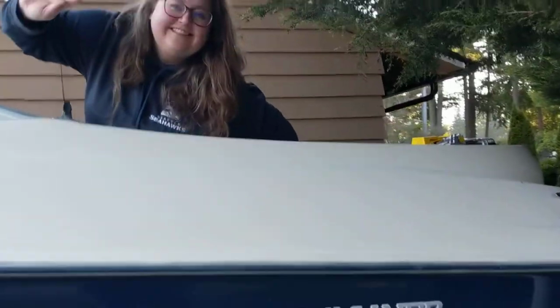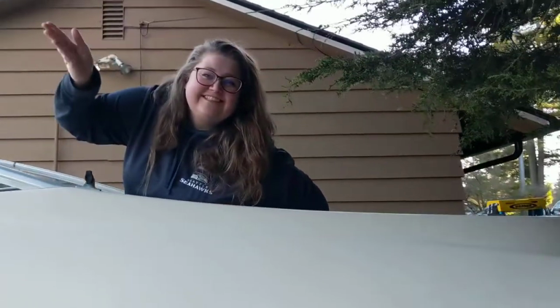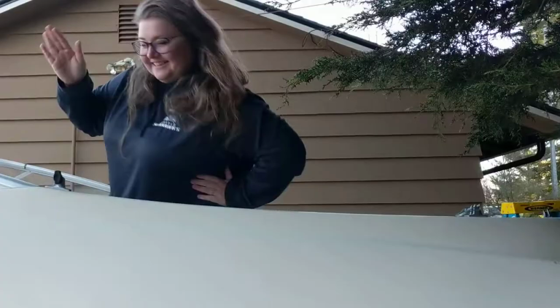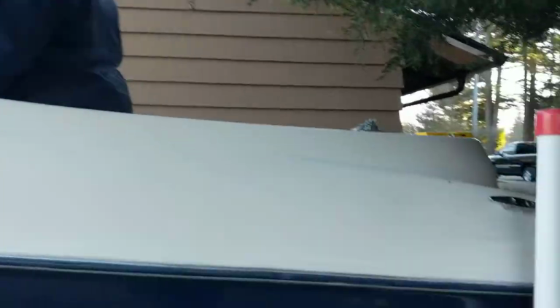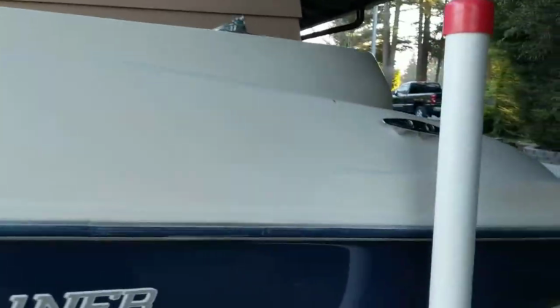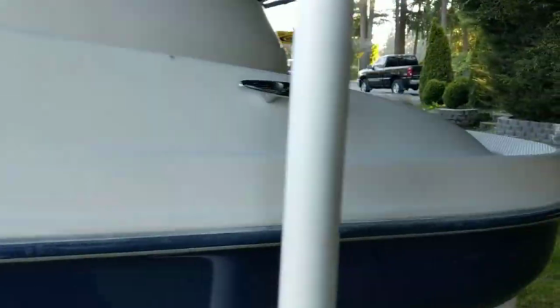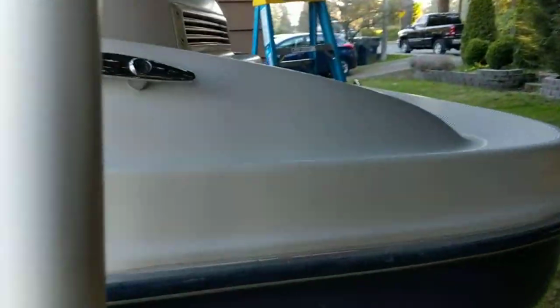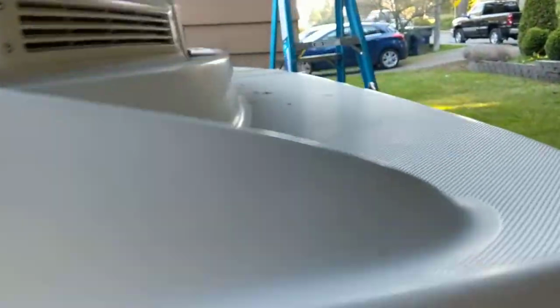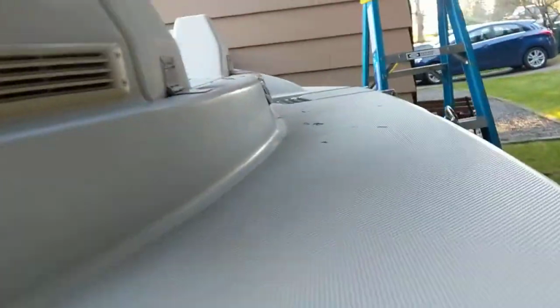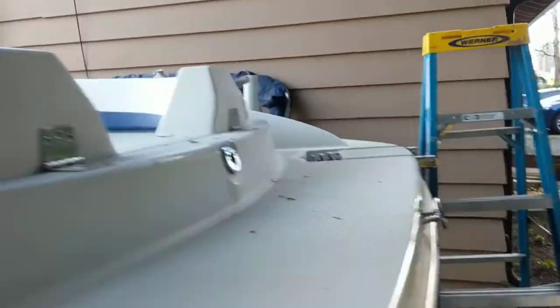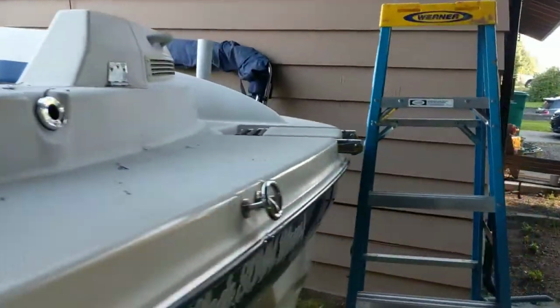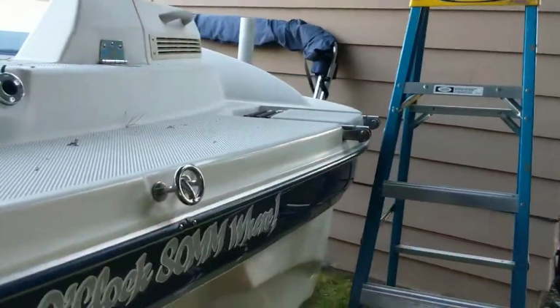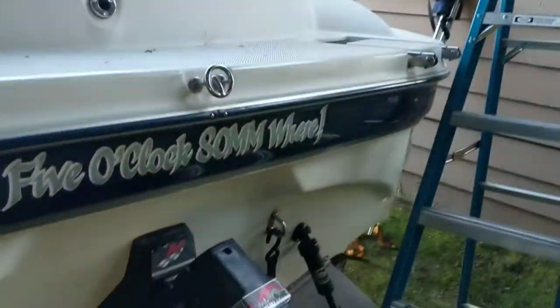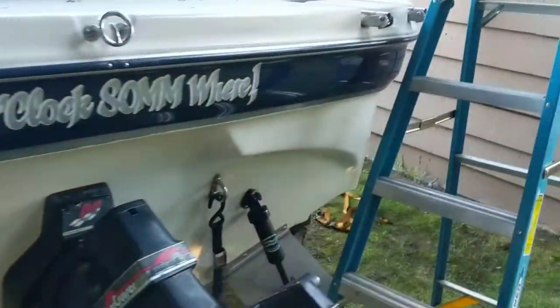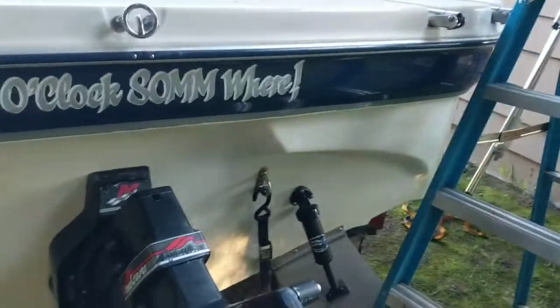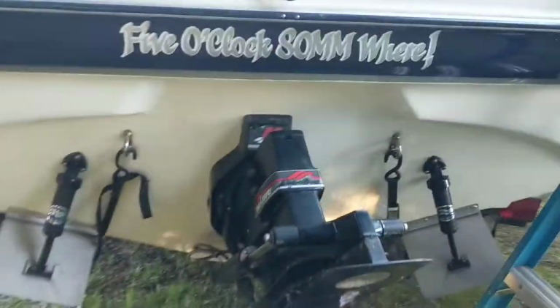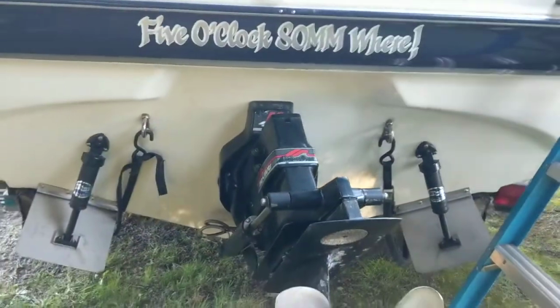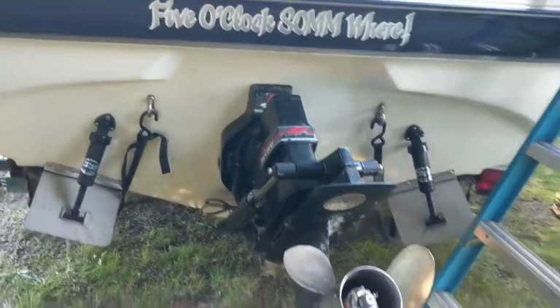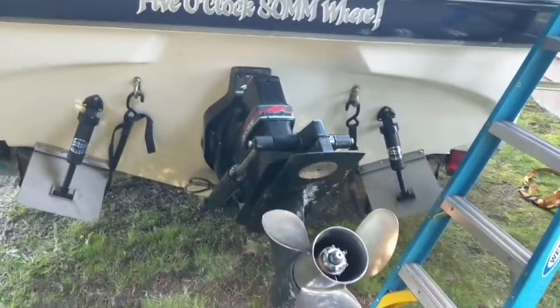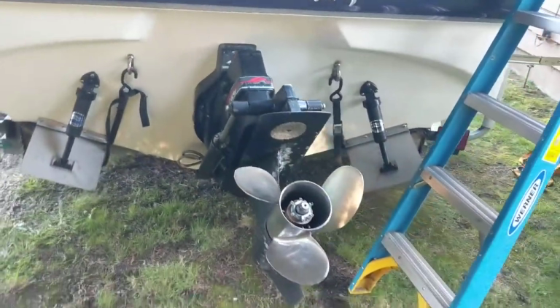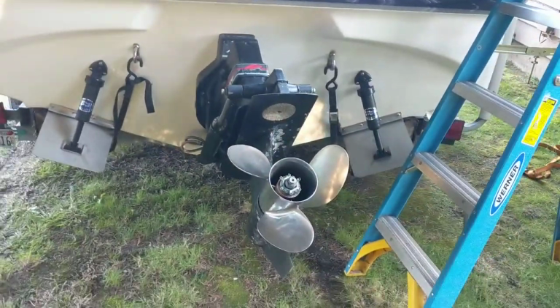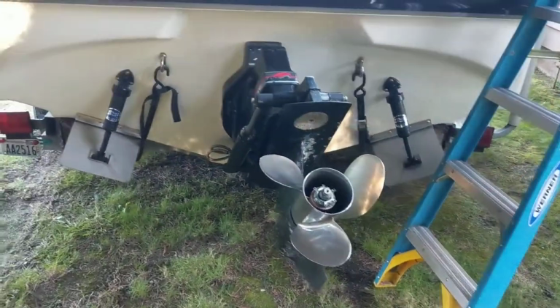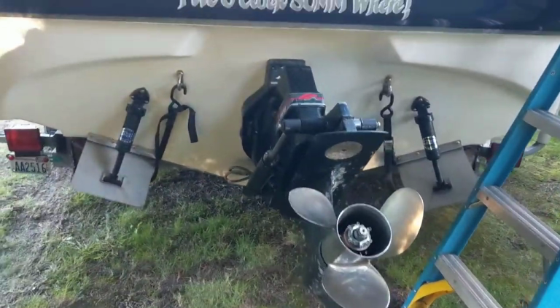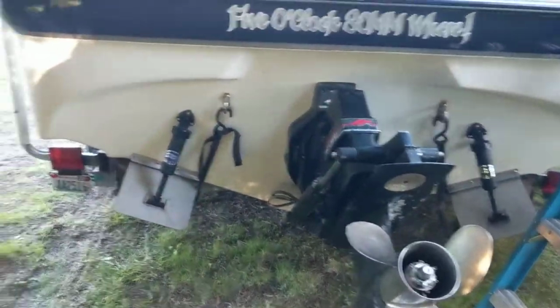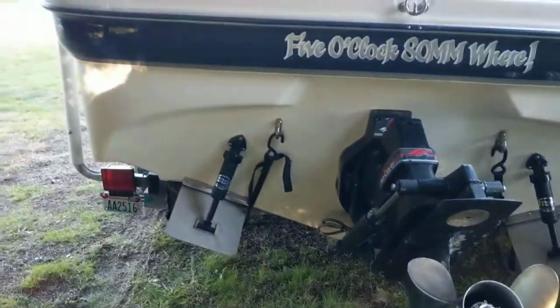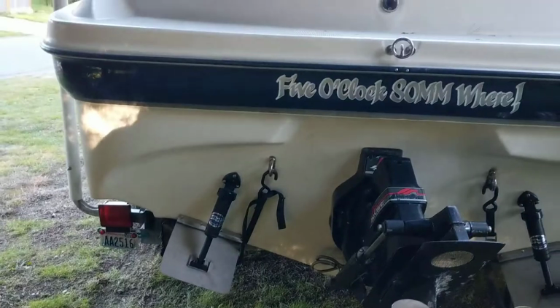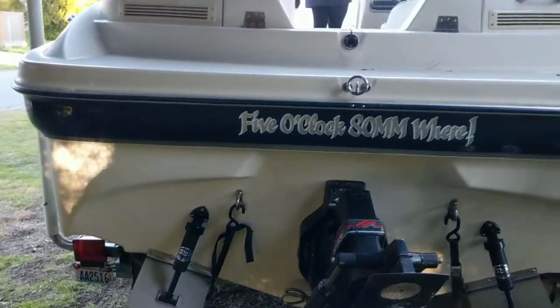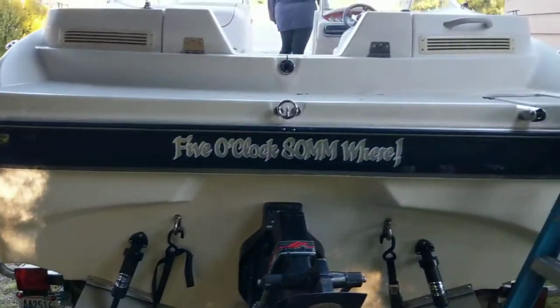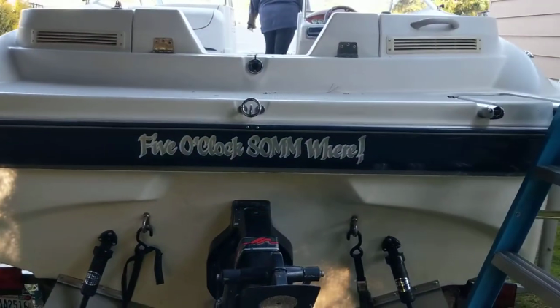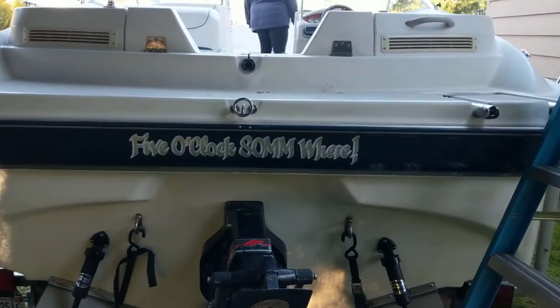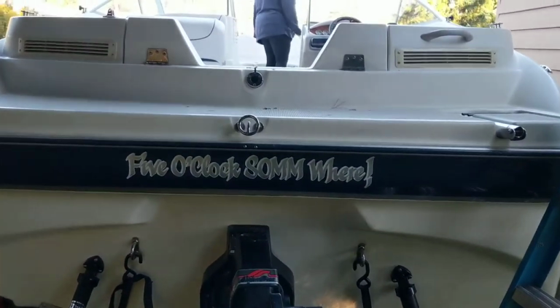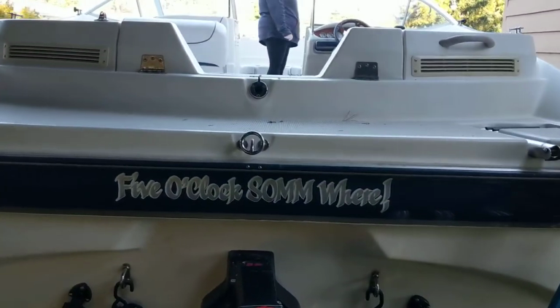There's Natalie again. The back — it's got a rebuilt out drive on it, brand new prop, trim tabs. It's called '5 o'clock somewhere' right now, if that matters to anyone.